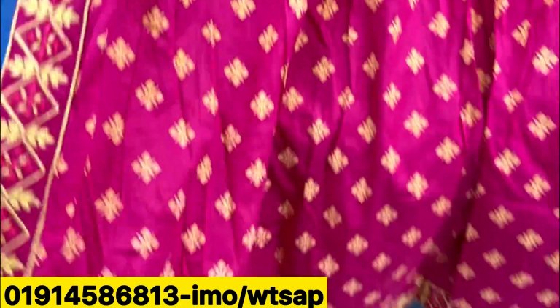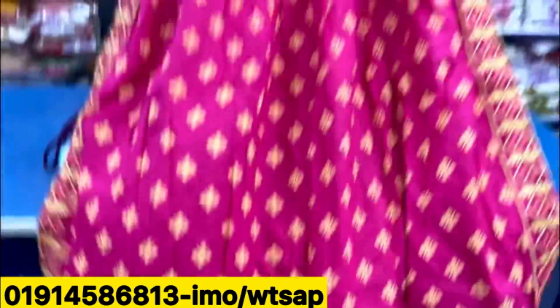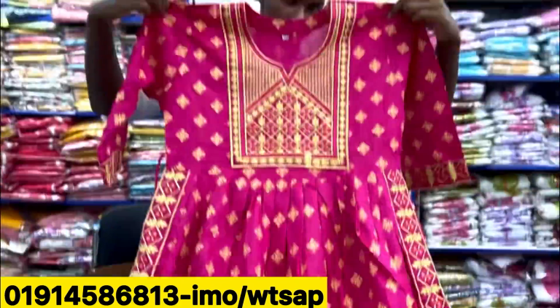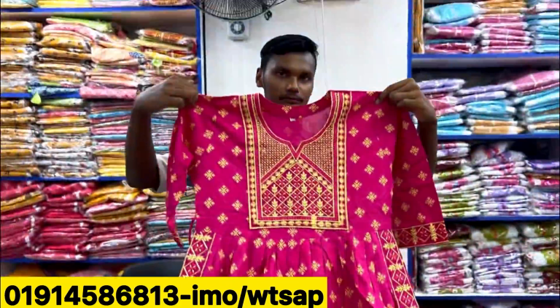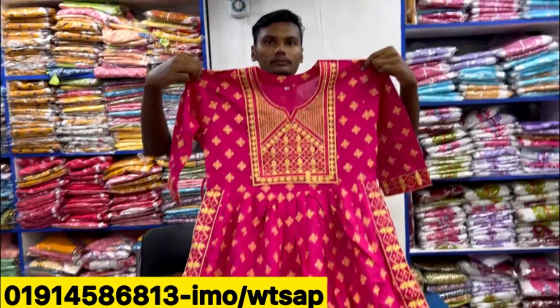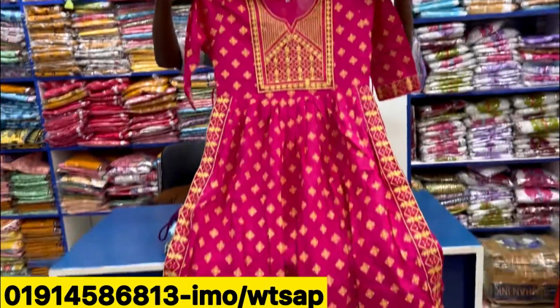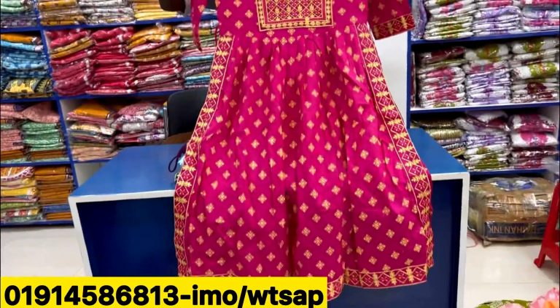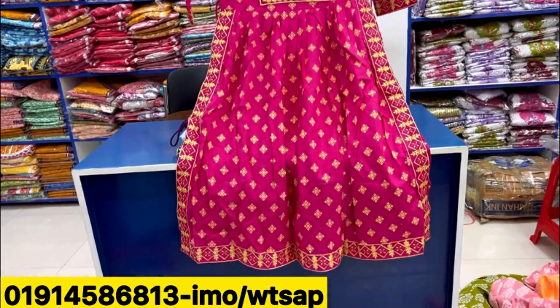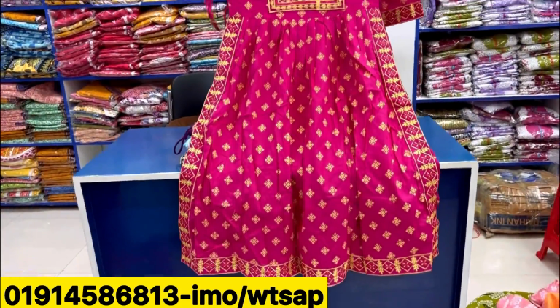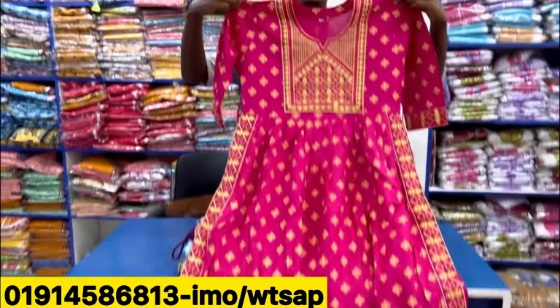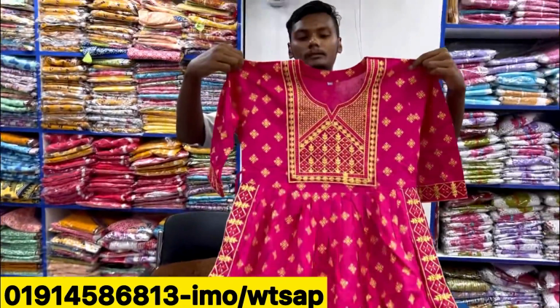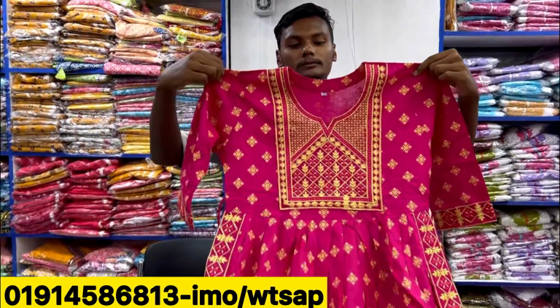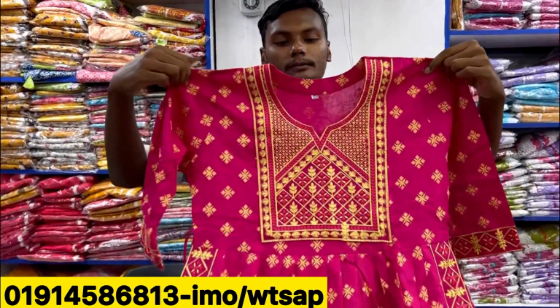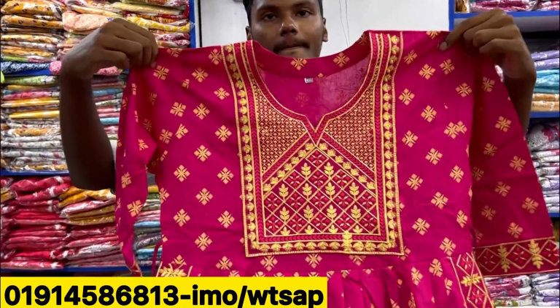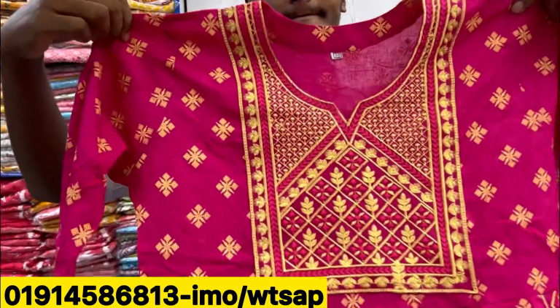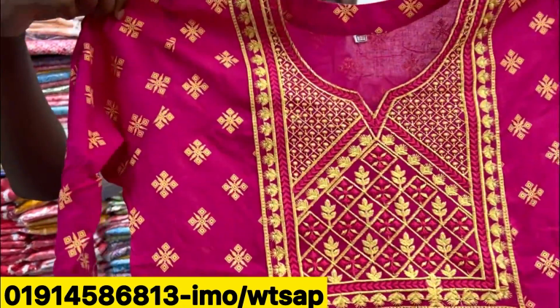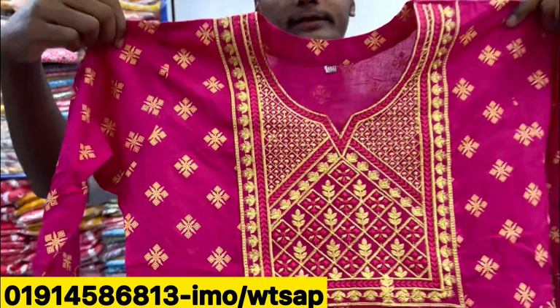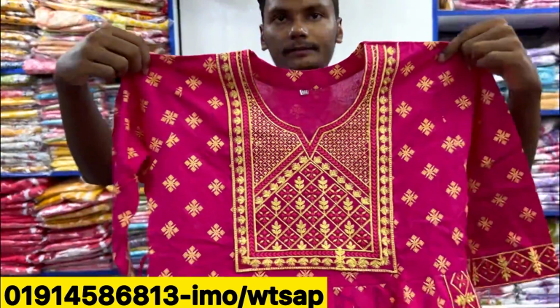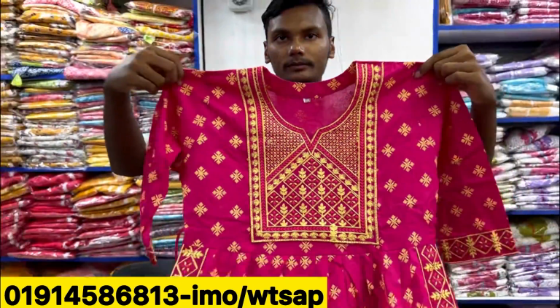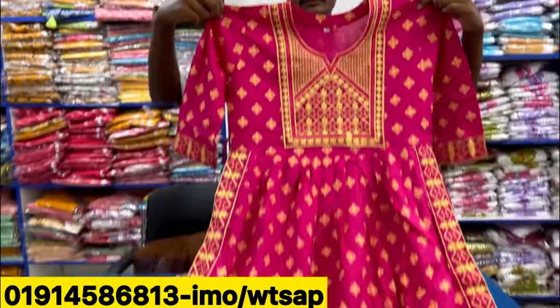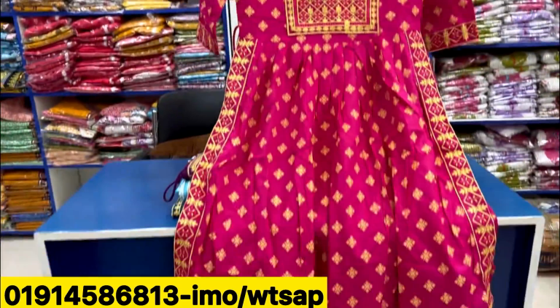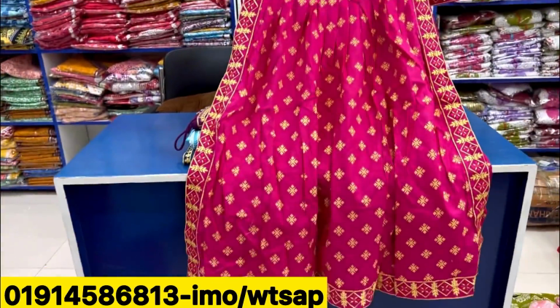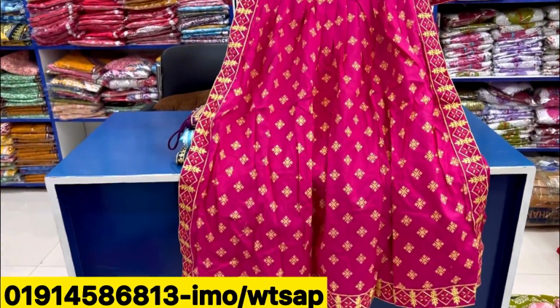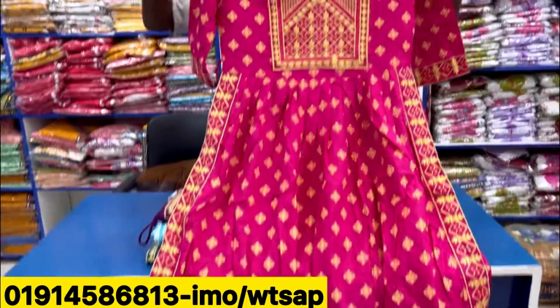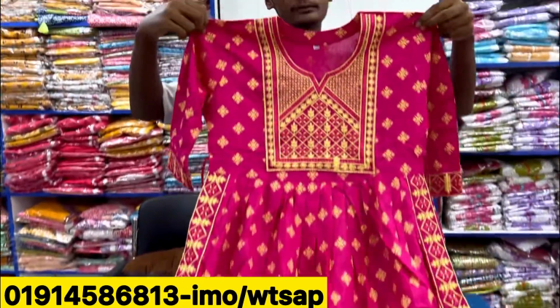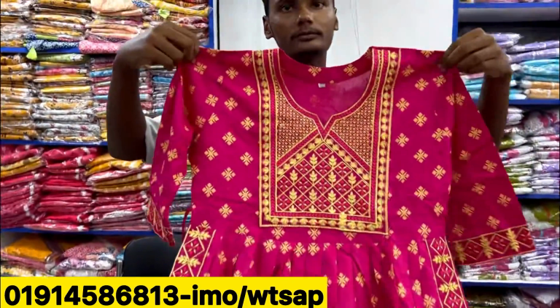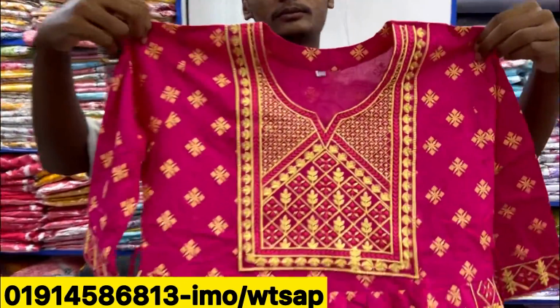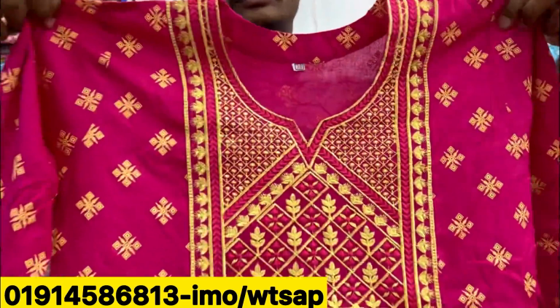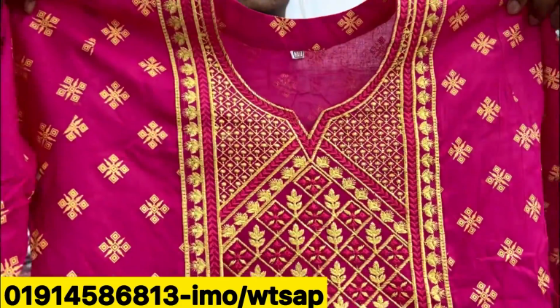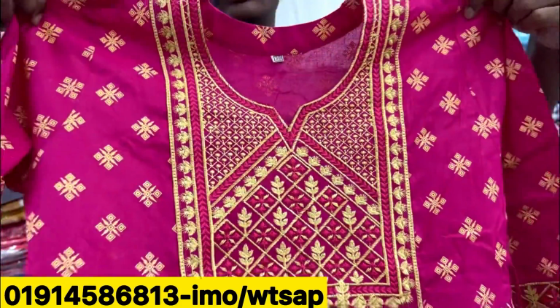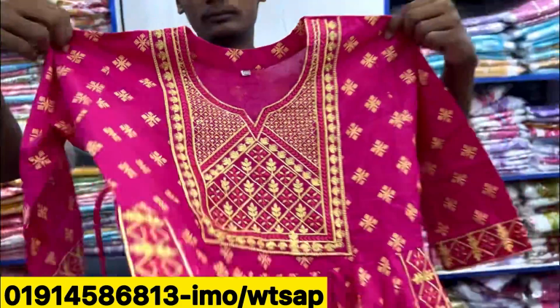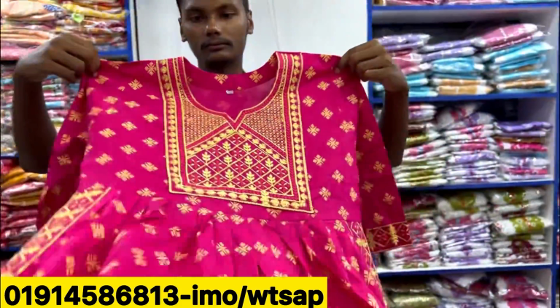Look at the size — so many dresses around. I think the first dress is size 36 to 46. Wholesale price is high and the price varies.